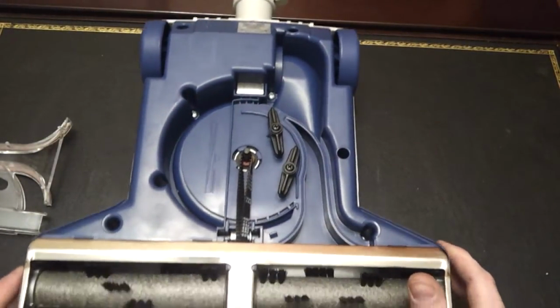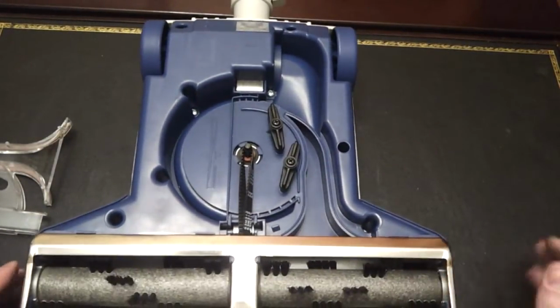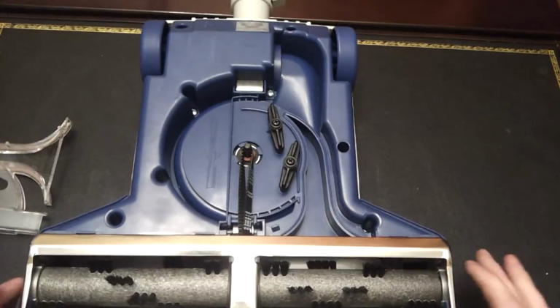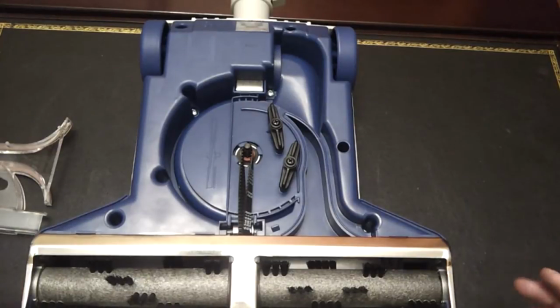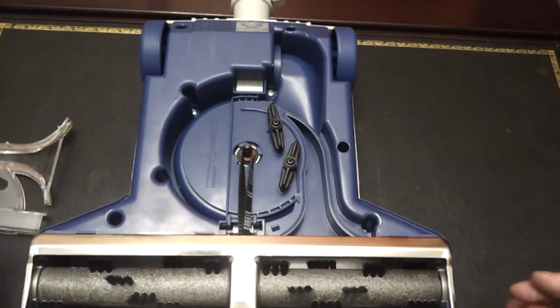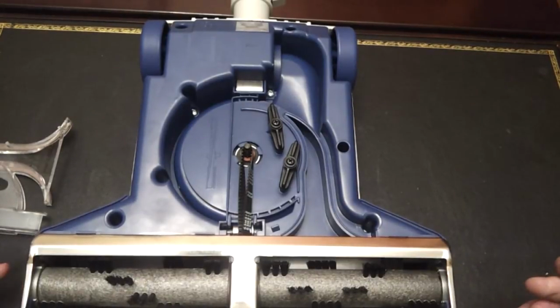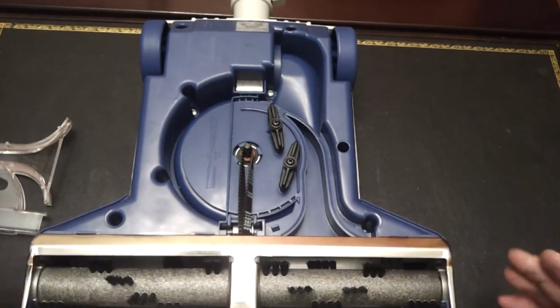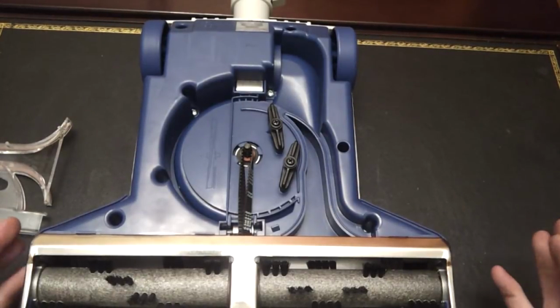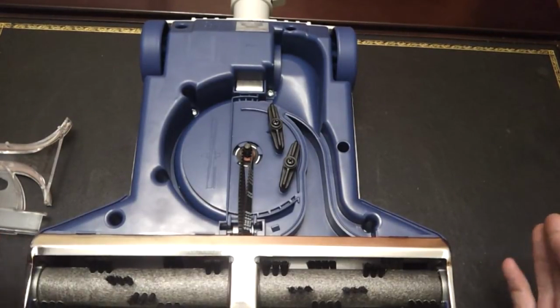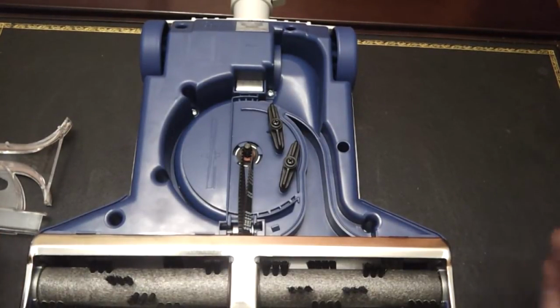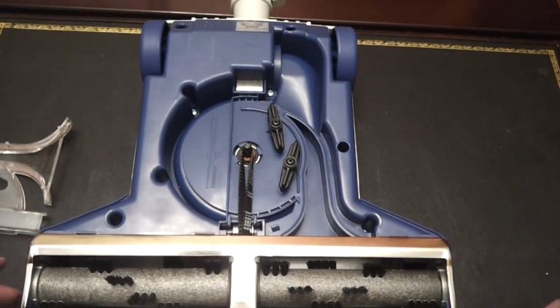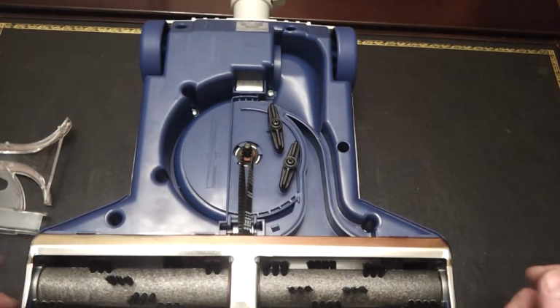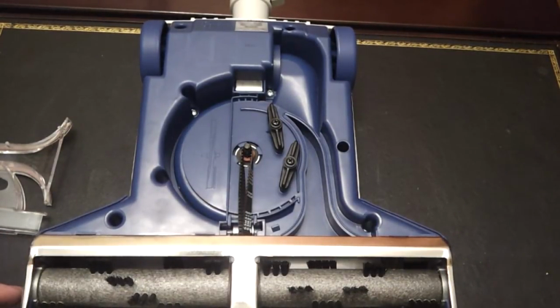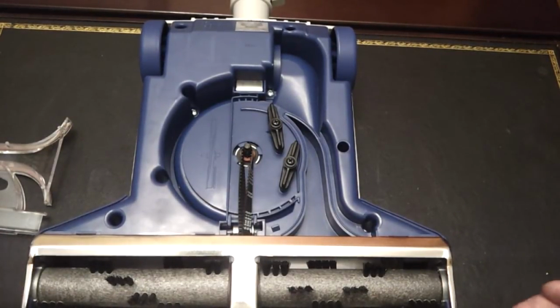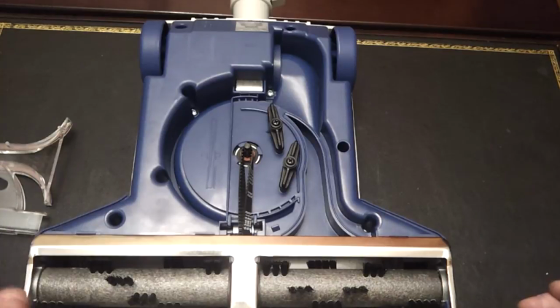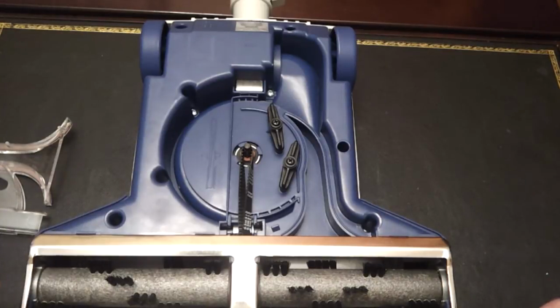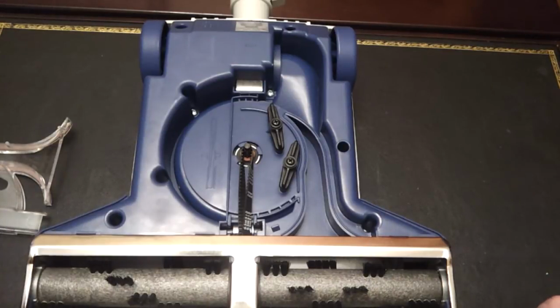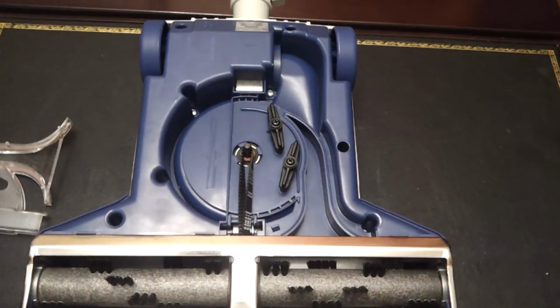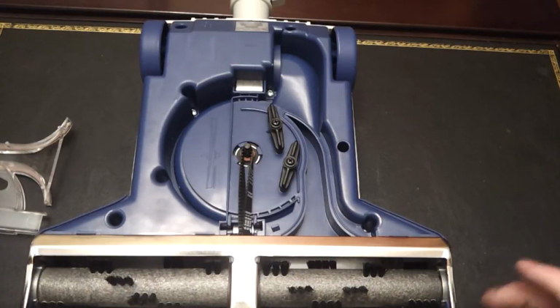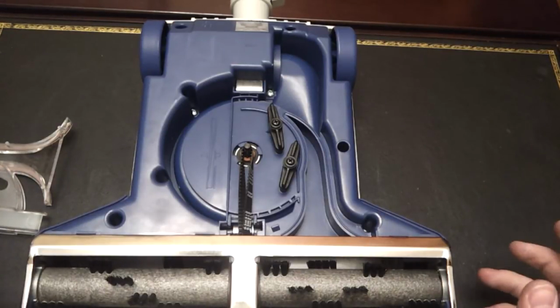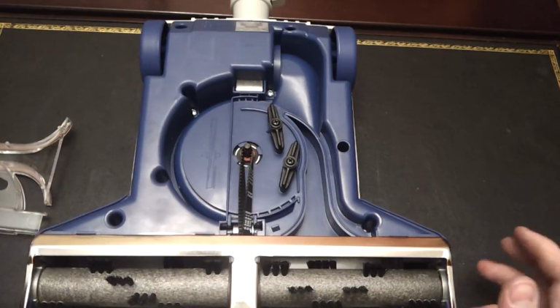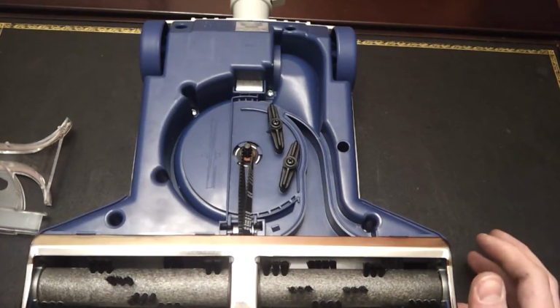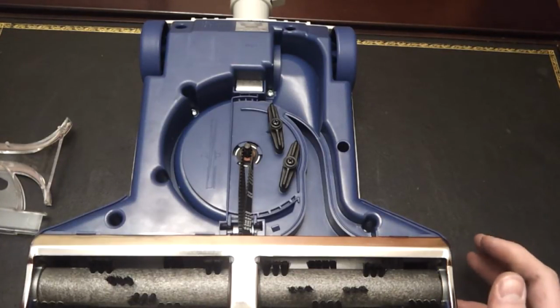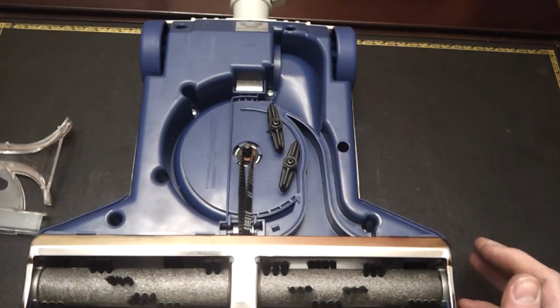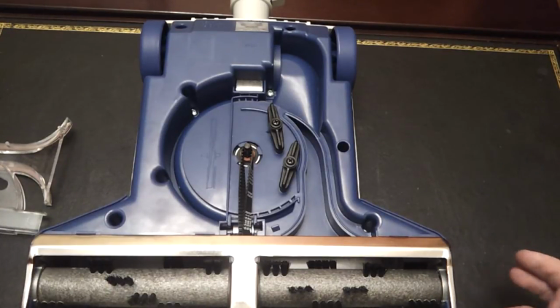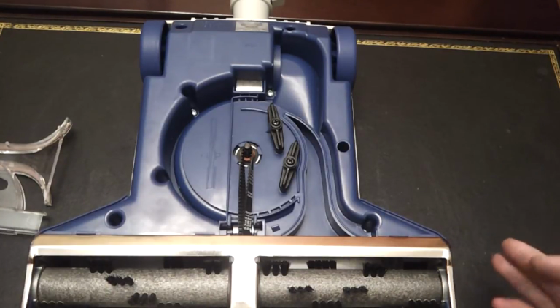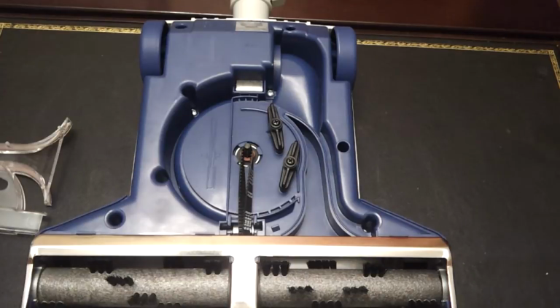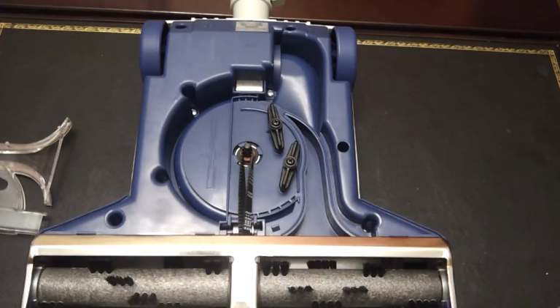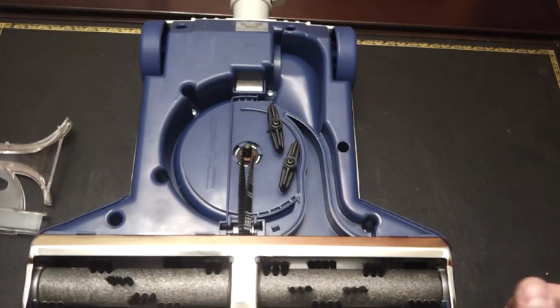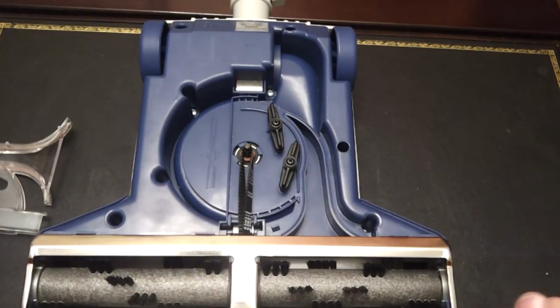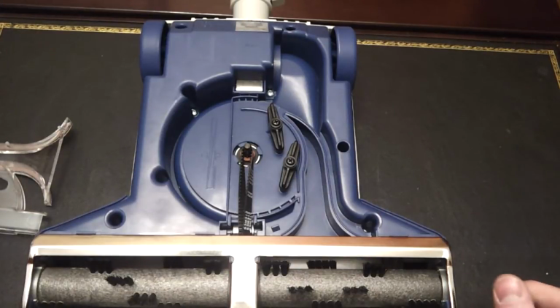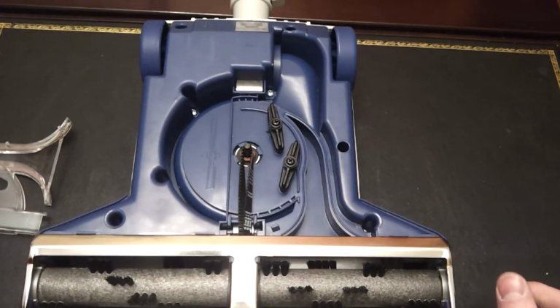But let's say that's not your problem. Let's say your TurboCat runs just slowly — it's sluggish, it doesn't leave the lines on the carpet like it used to. You could buy a new one, but more than likely it just needs to be cleaned.